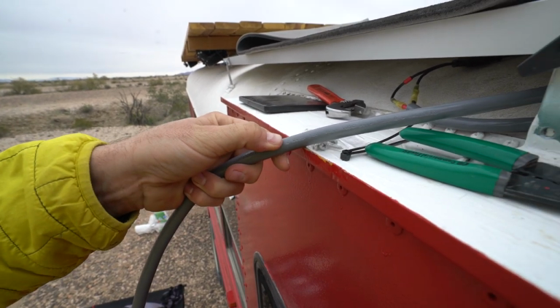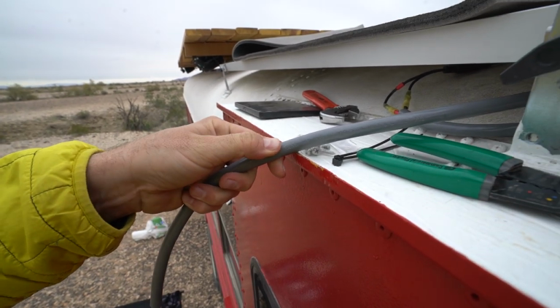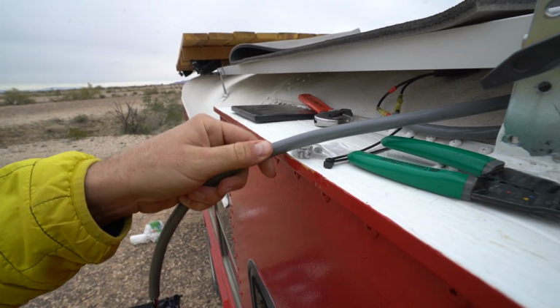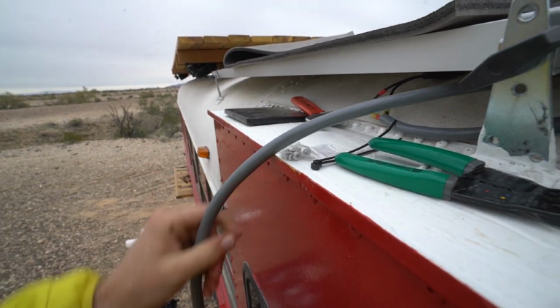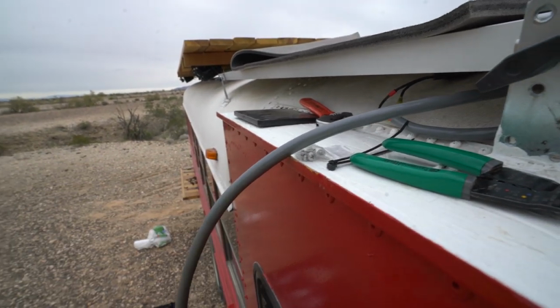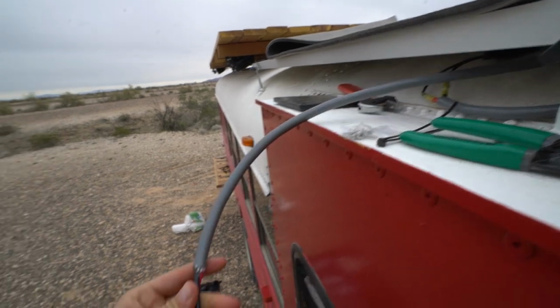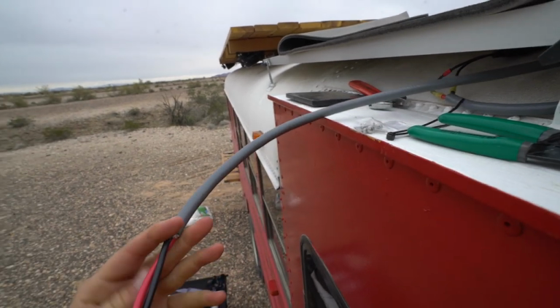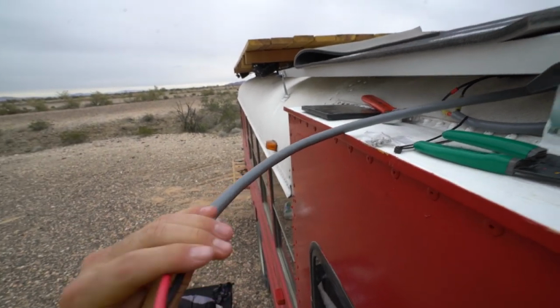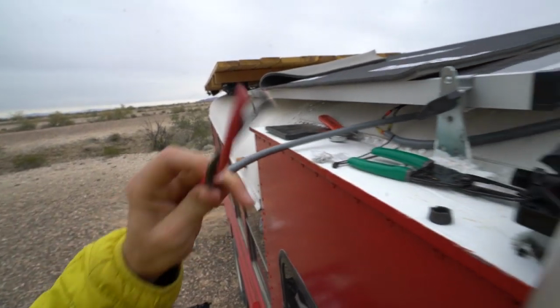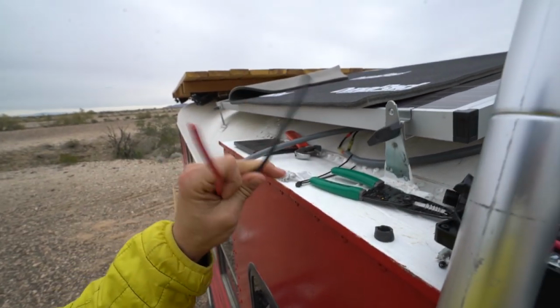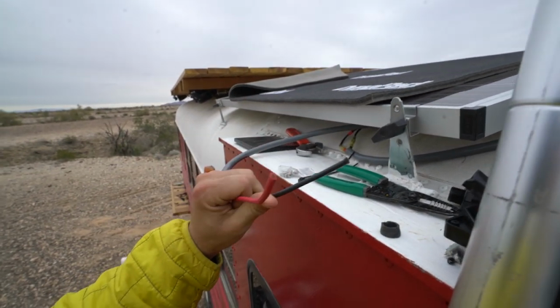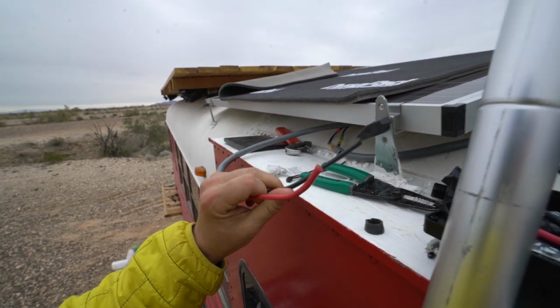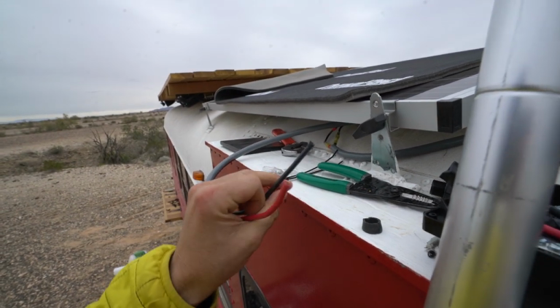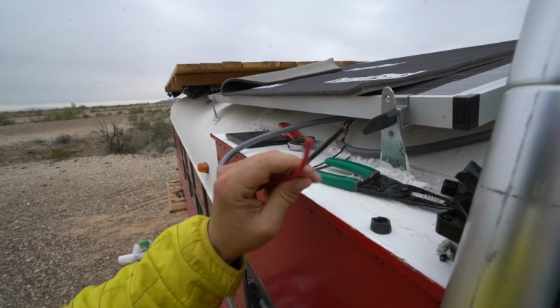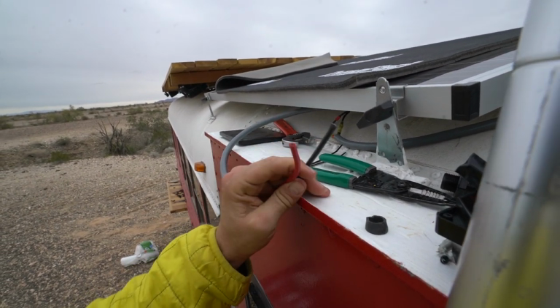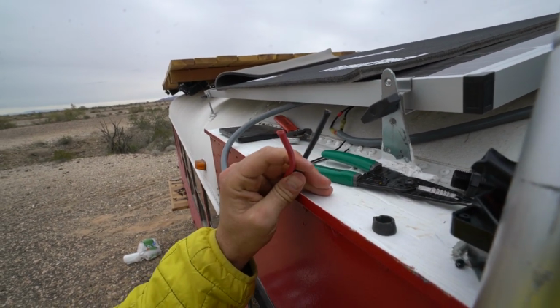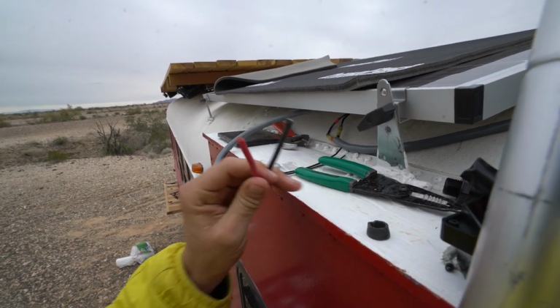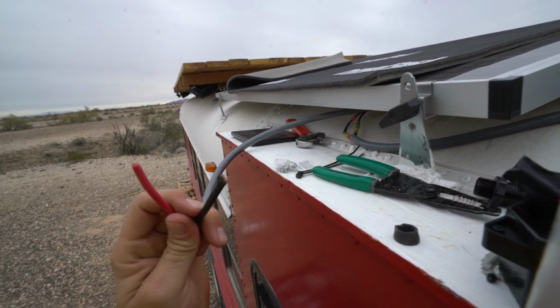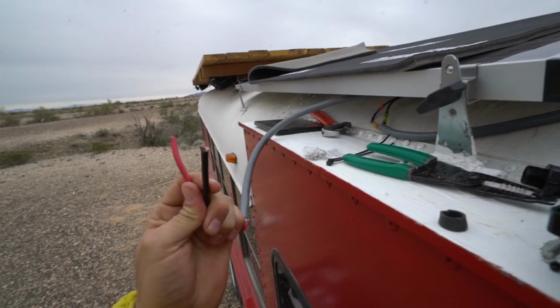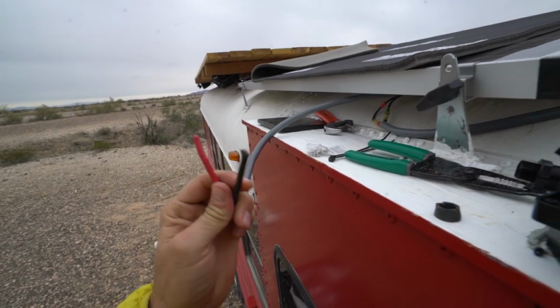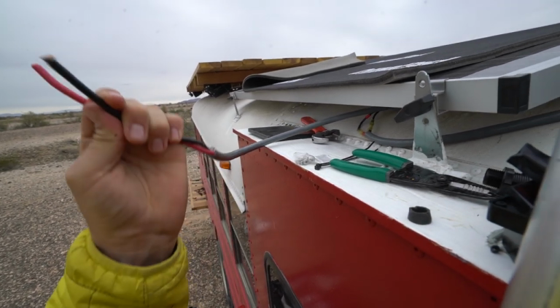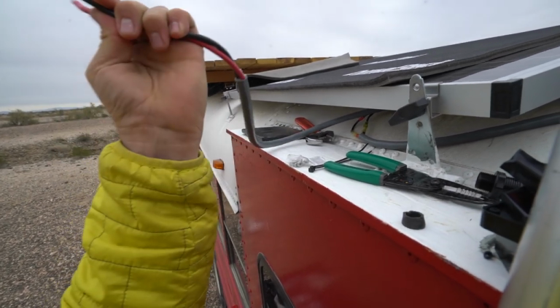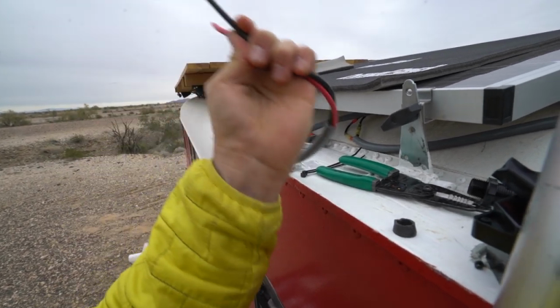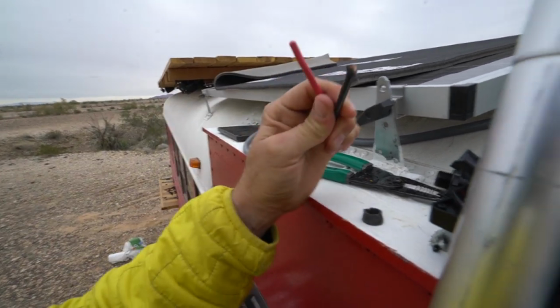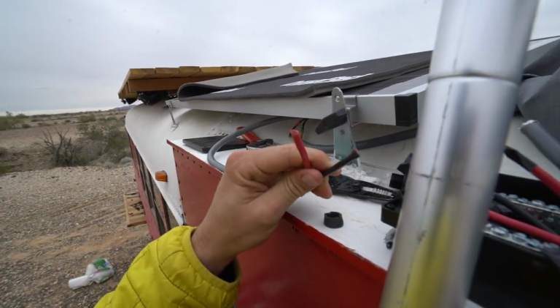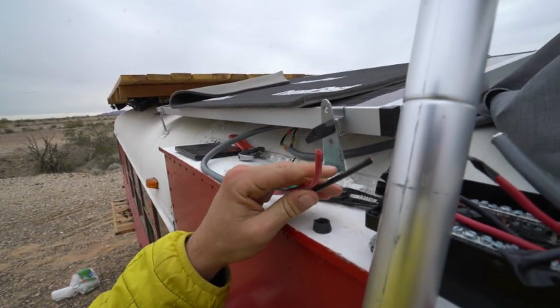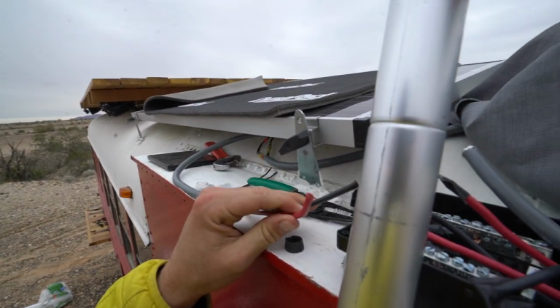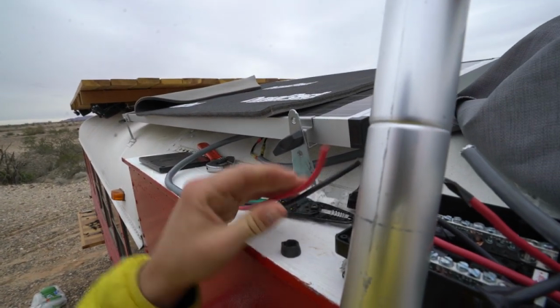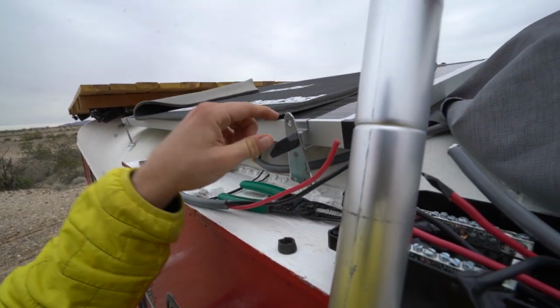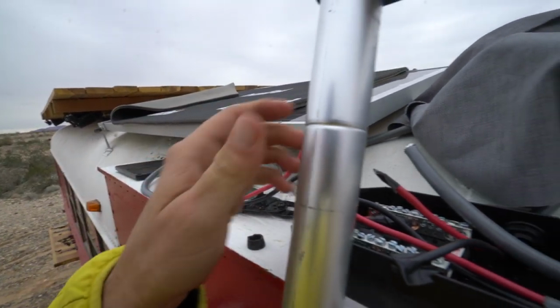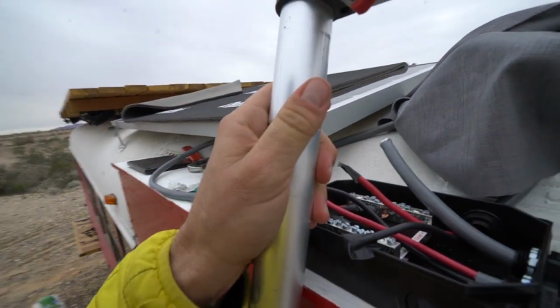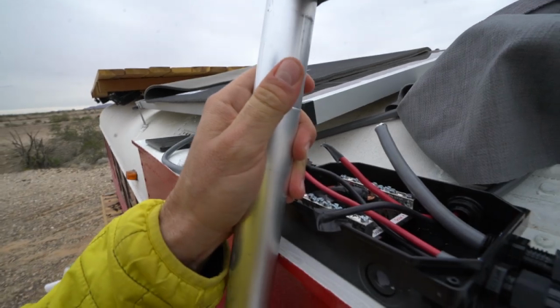...and this is what you get at AM Solar when you order products and you're looking for wire for your solar panels.